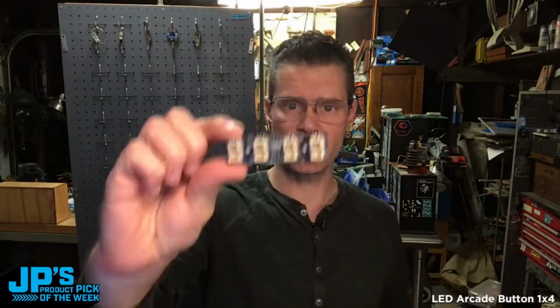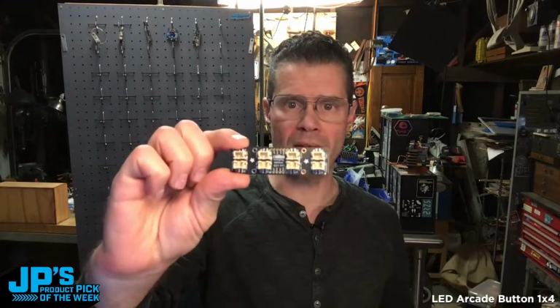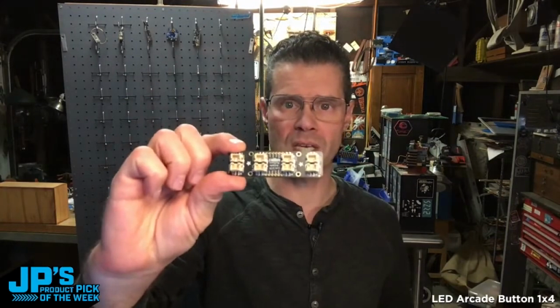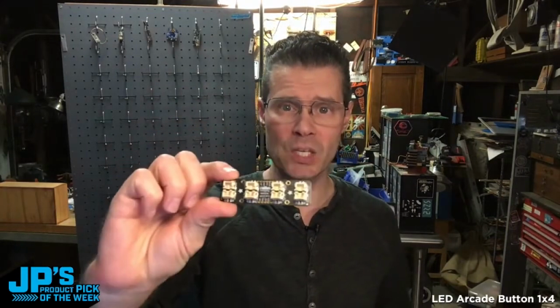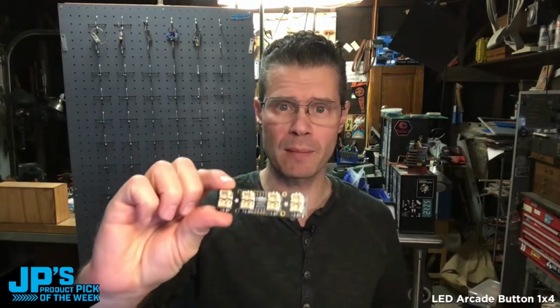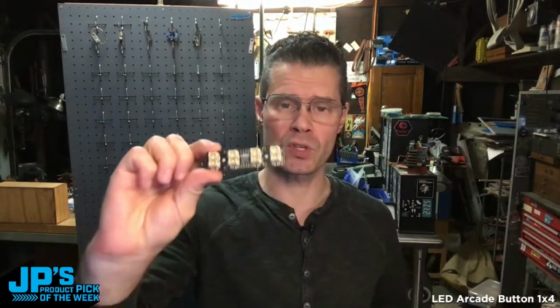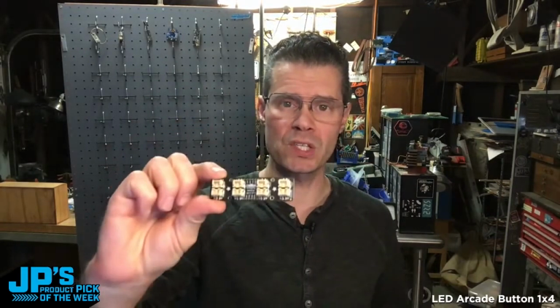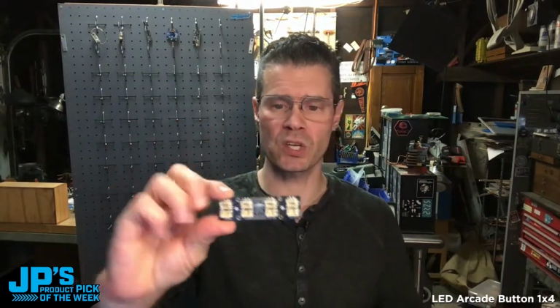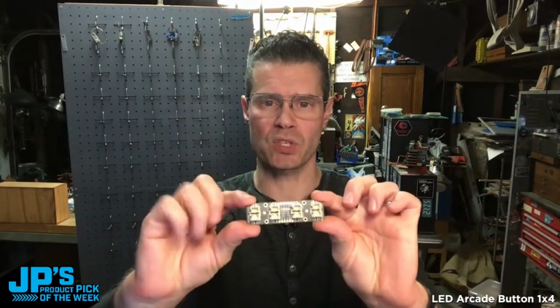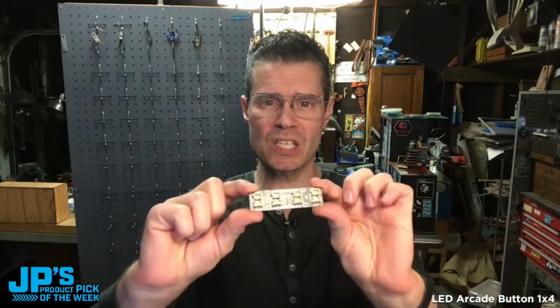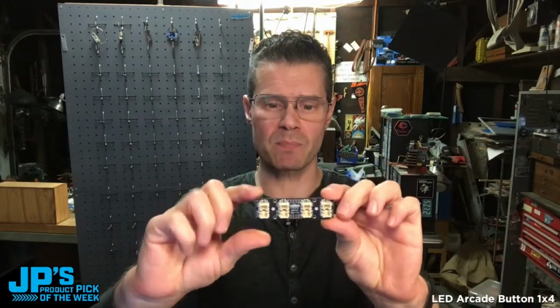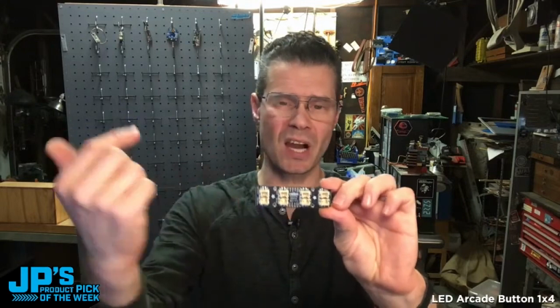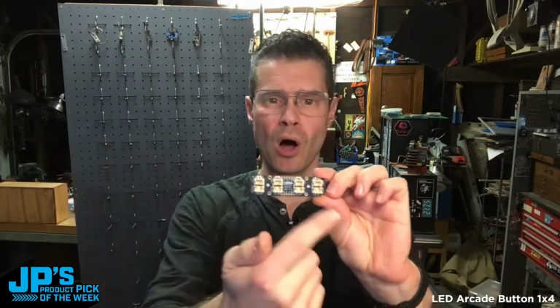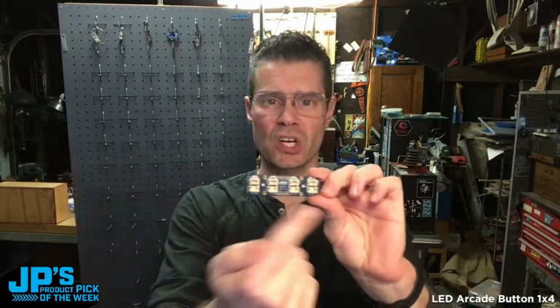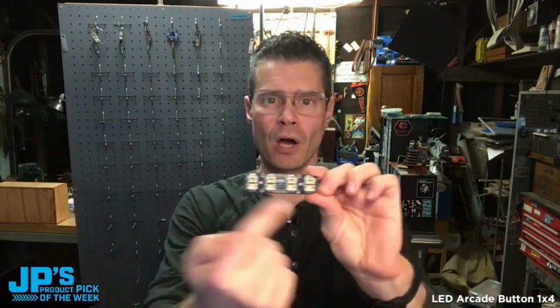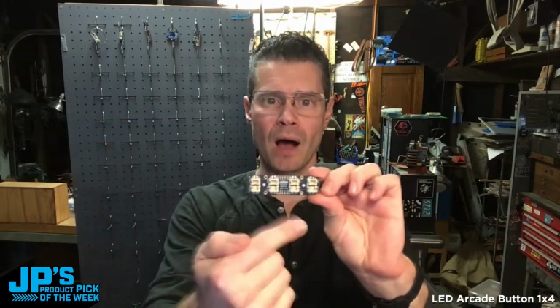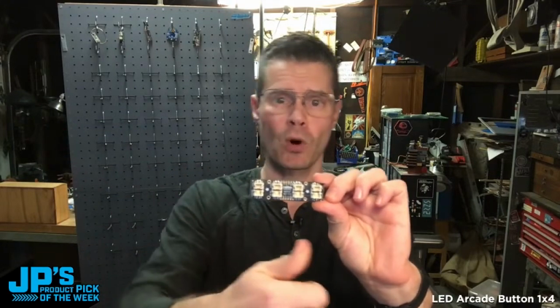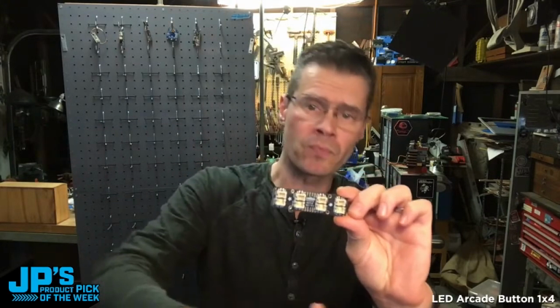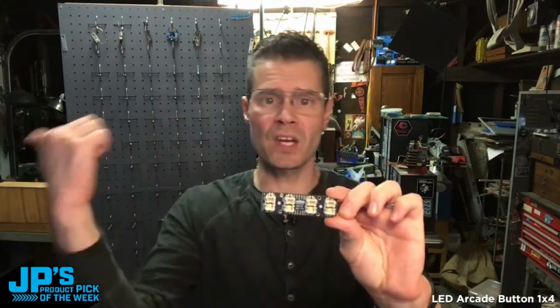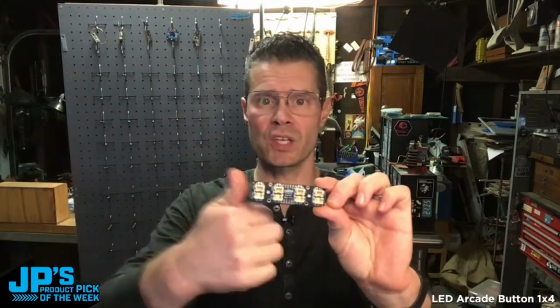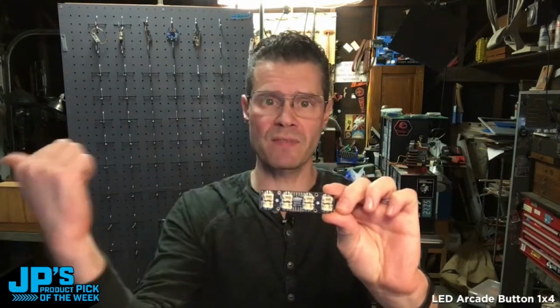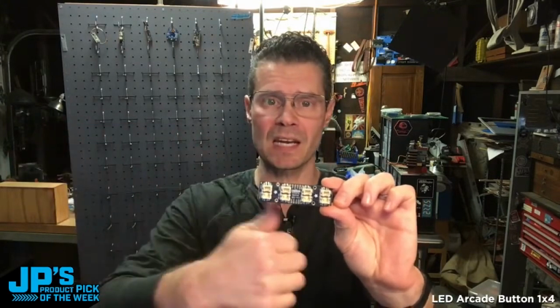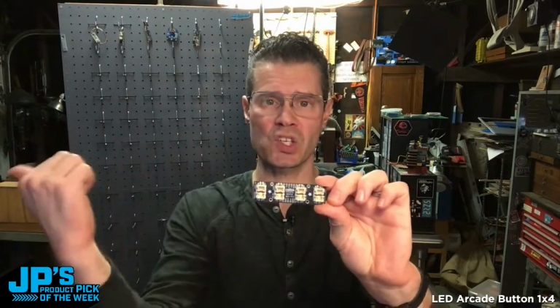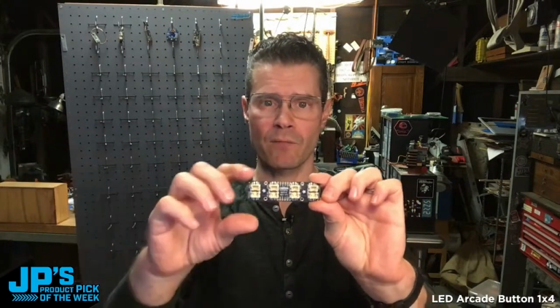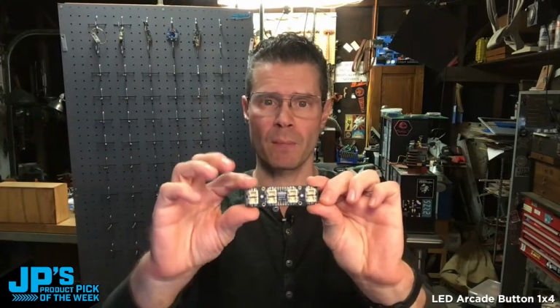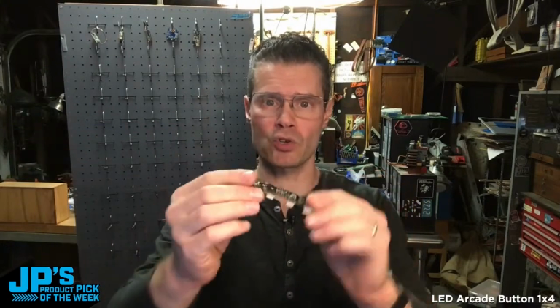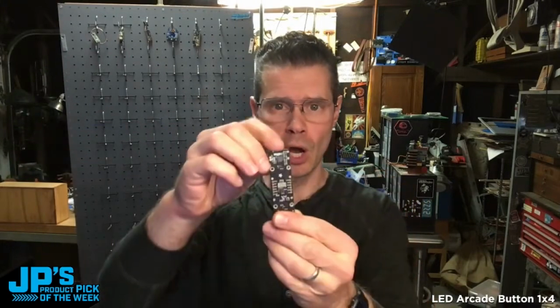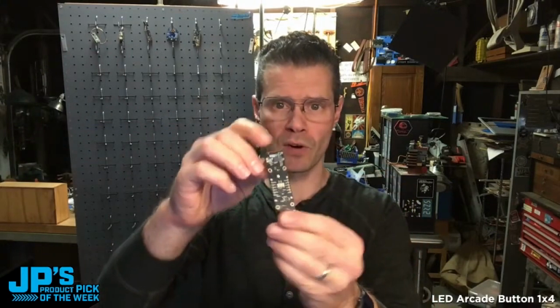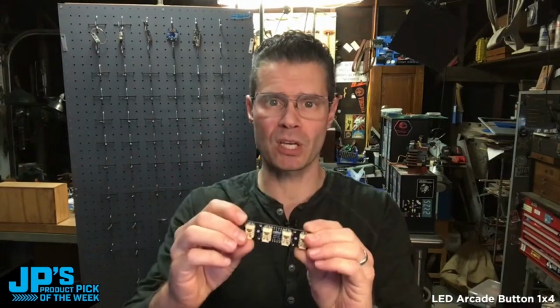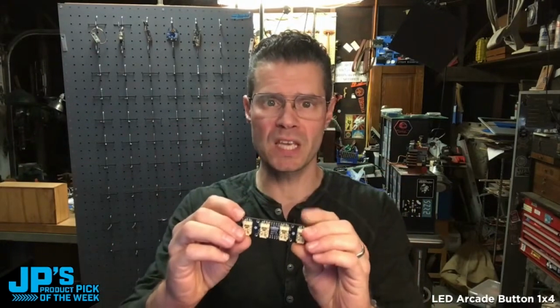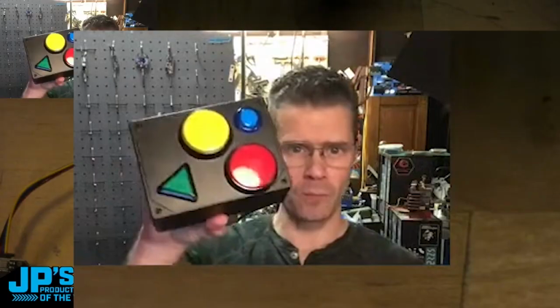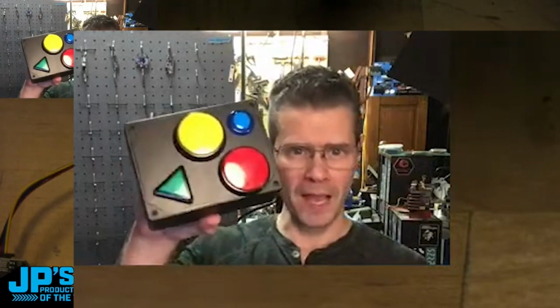This drives the LEDs with PWM and reads the switches. The seesaw chip takes care of all the digital IO on this board, and then it just receives and sends messages back and forth to your microcontroller over Stemma QT.